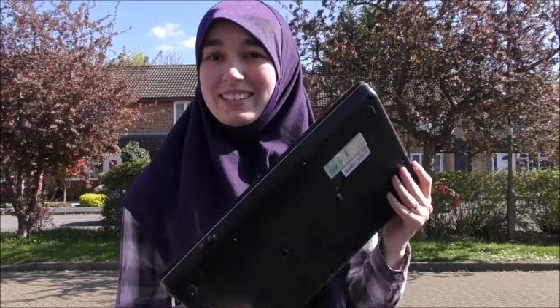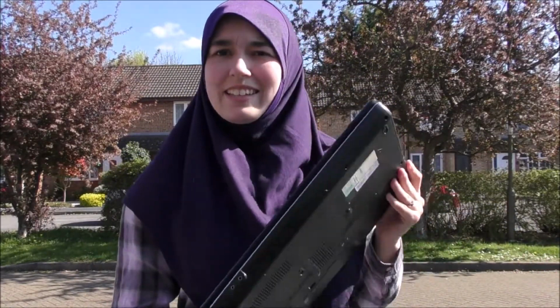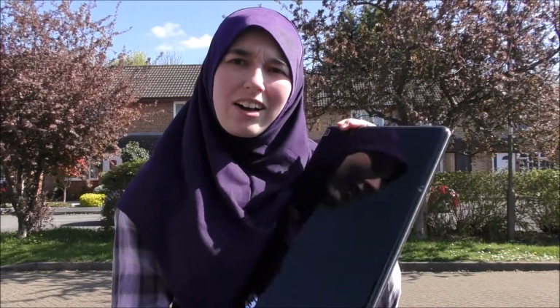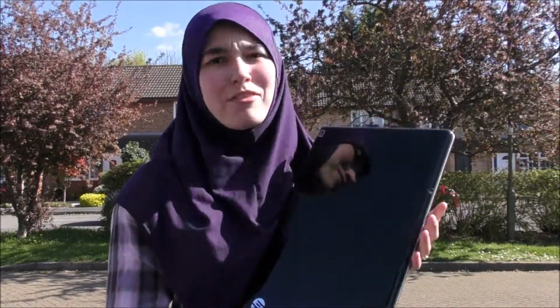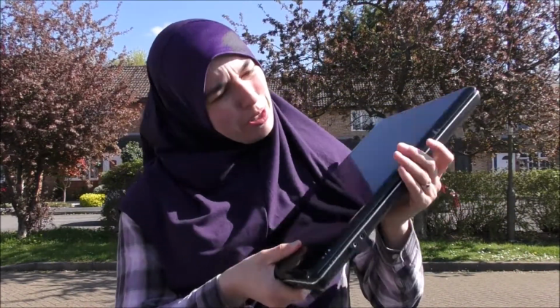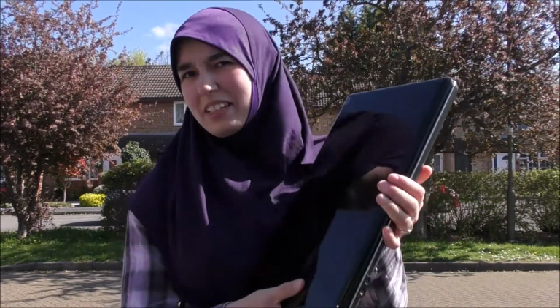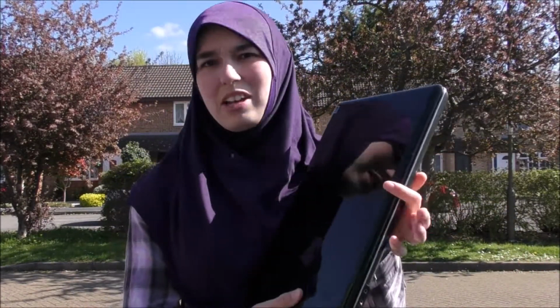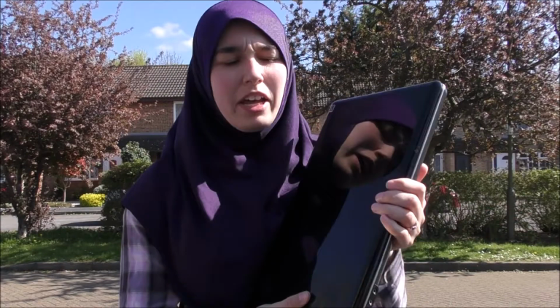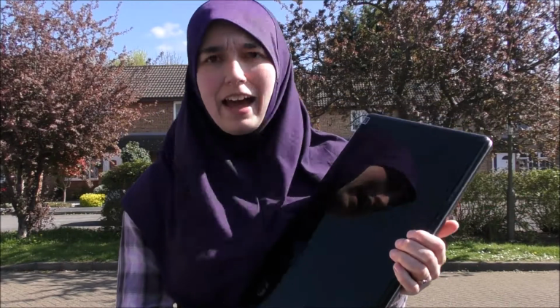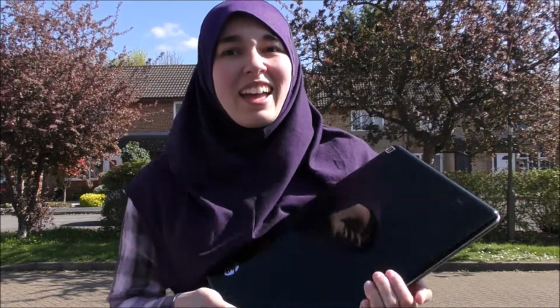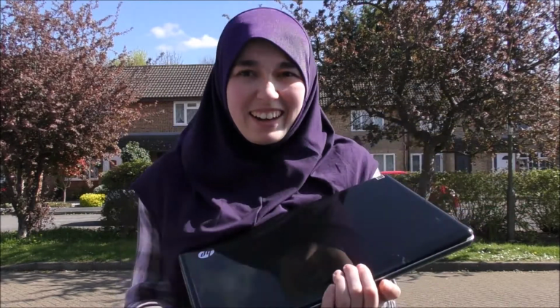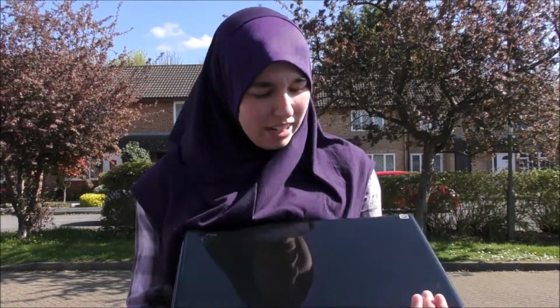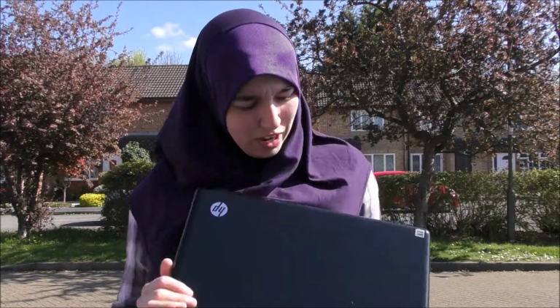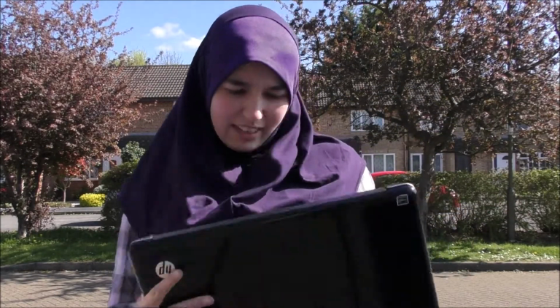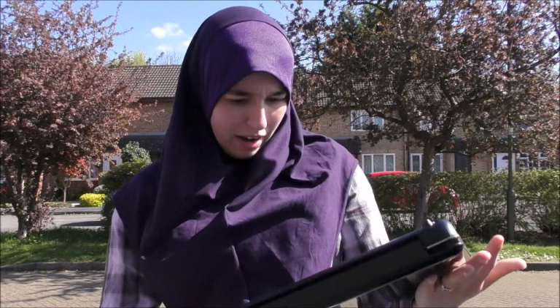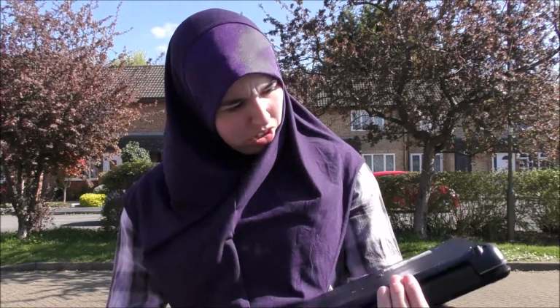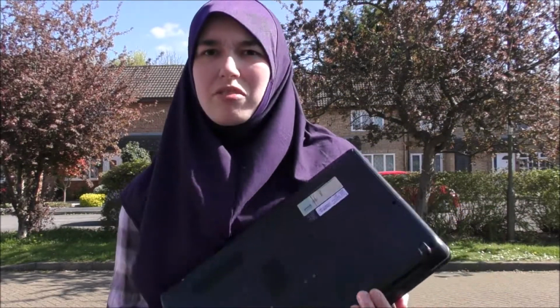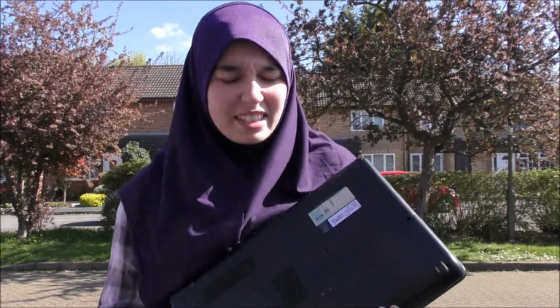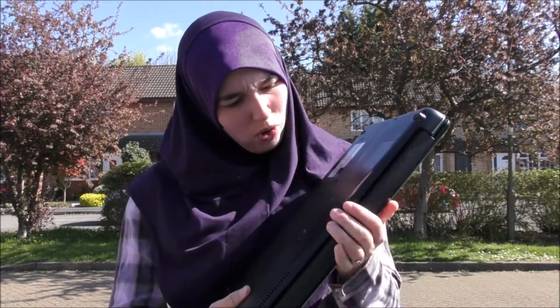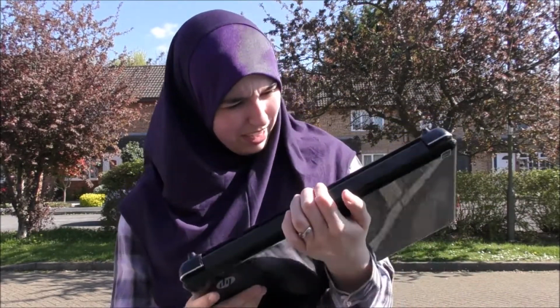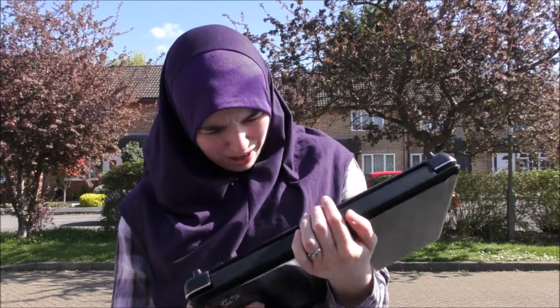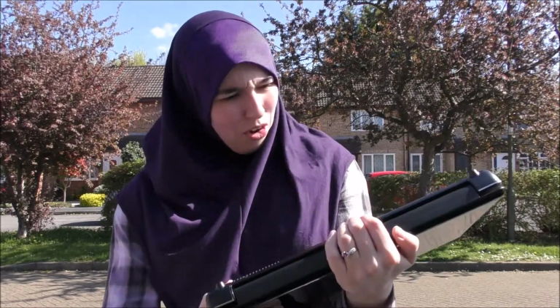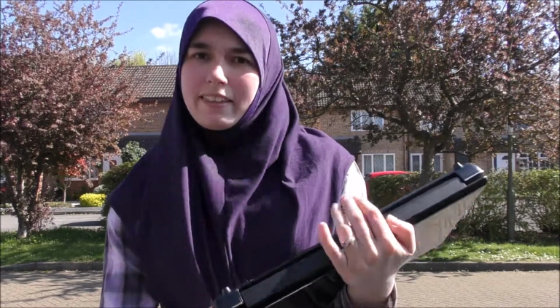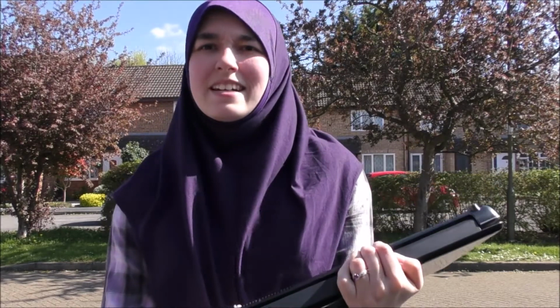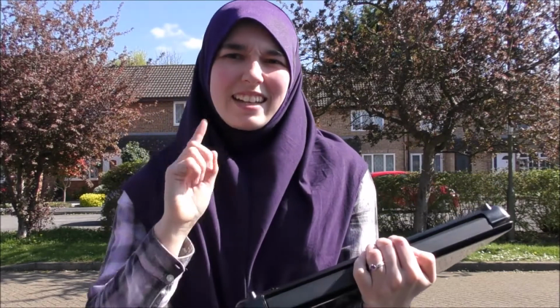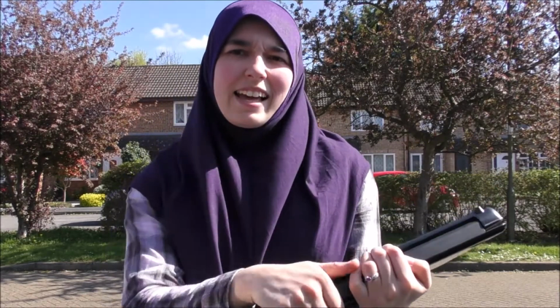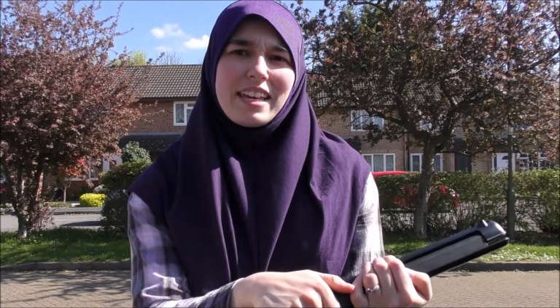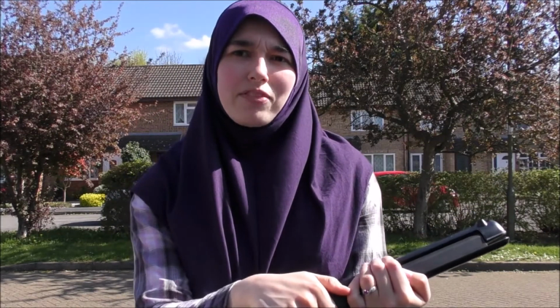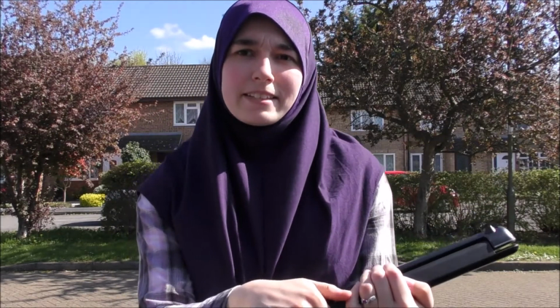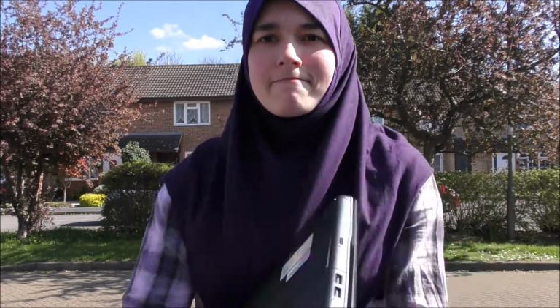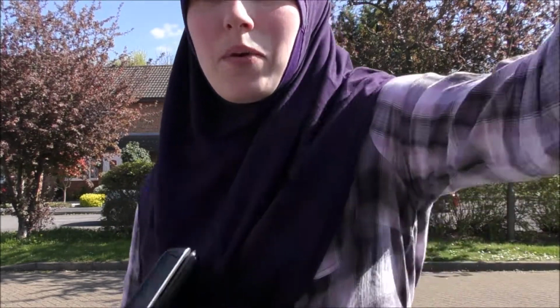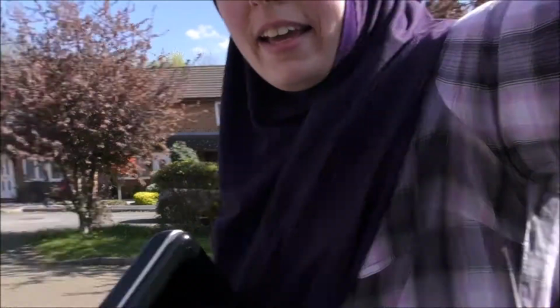Inside this is a hard drive with lots of pictures and stuff that'd be nice to have. I don't really know exactly whereabouts the hard drive is, or how to get it out, or anything, so I'm going to have to improvise with this.